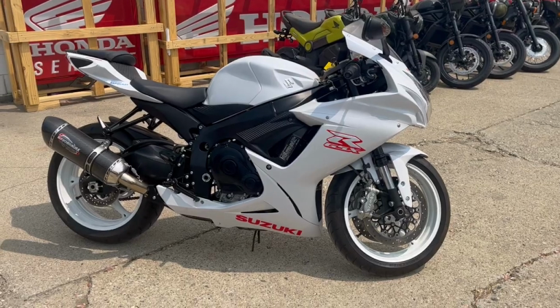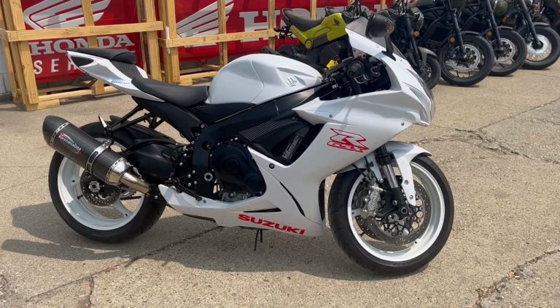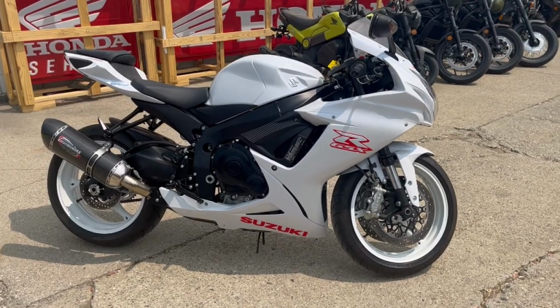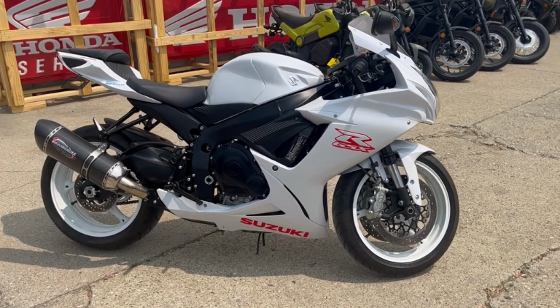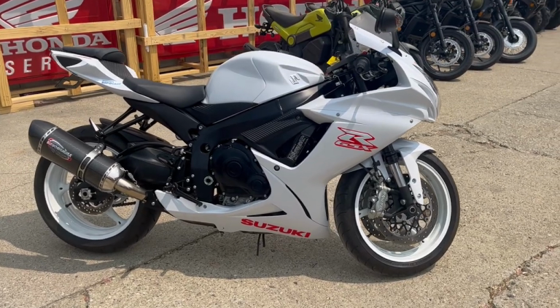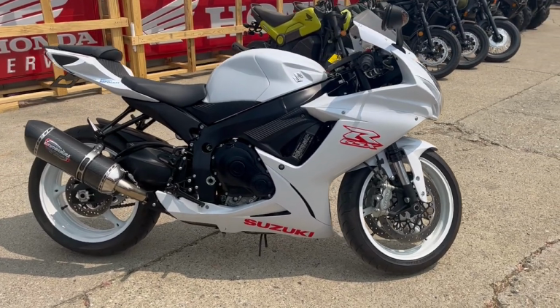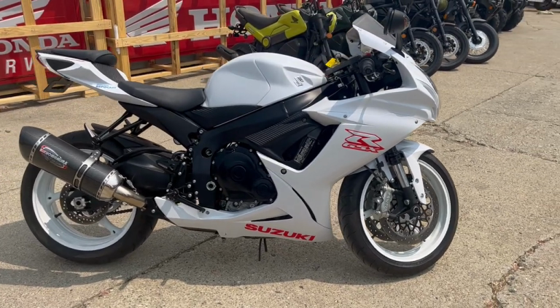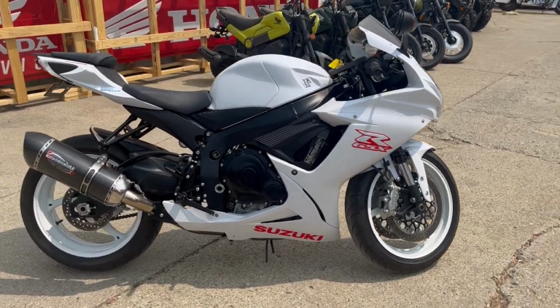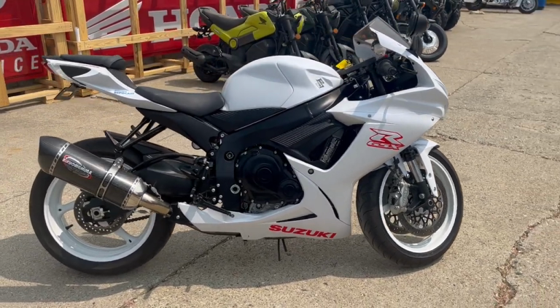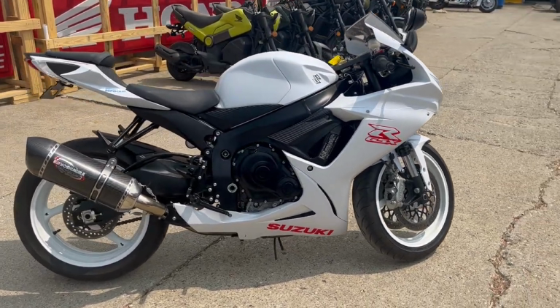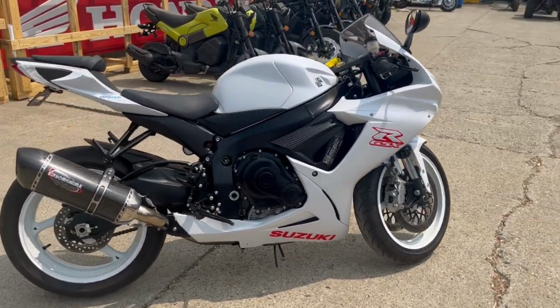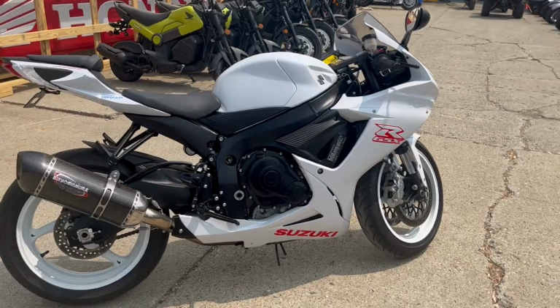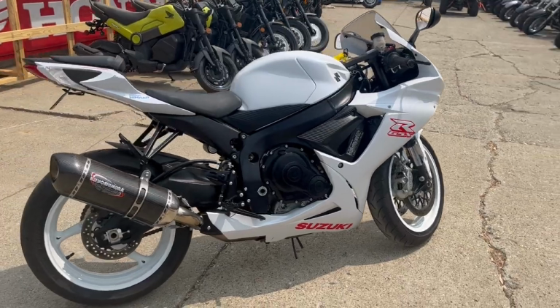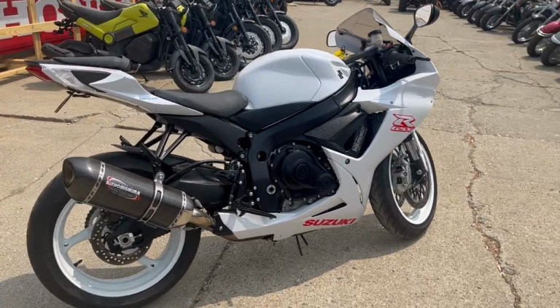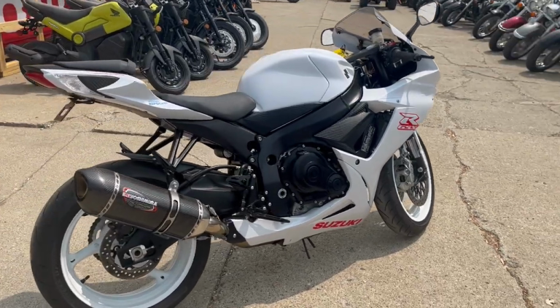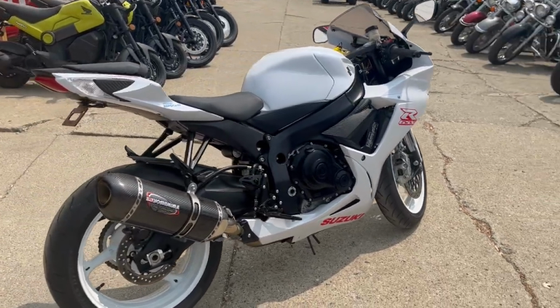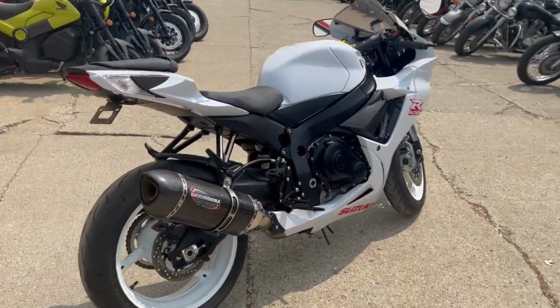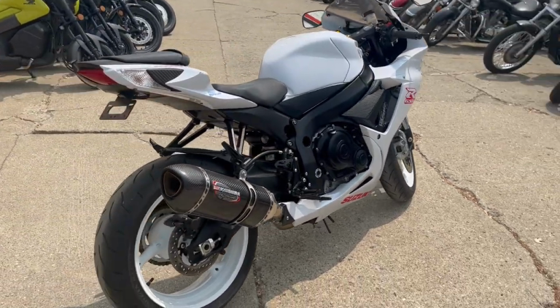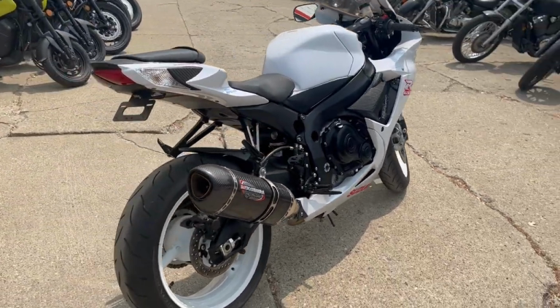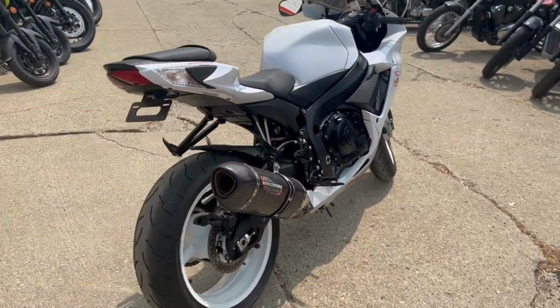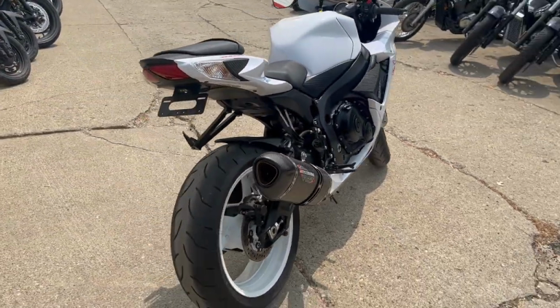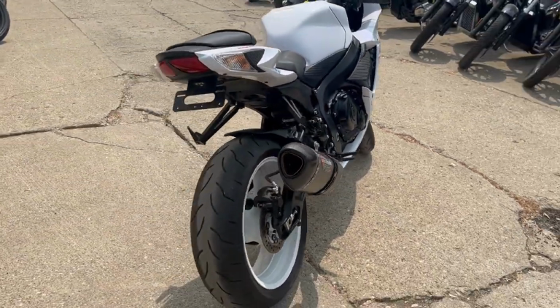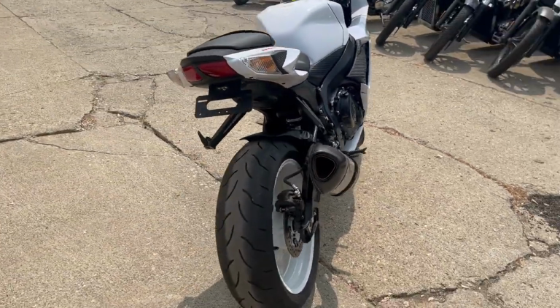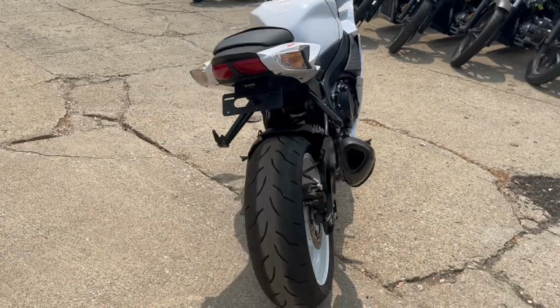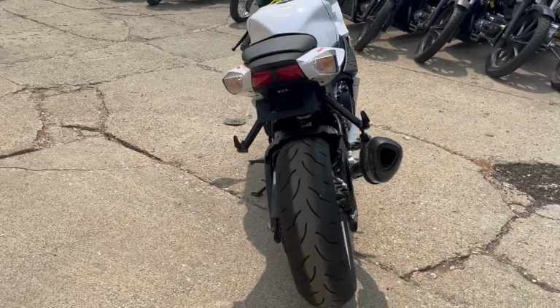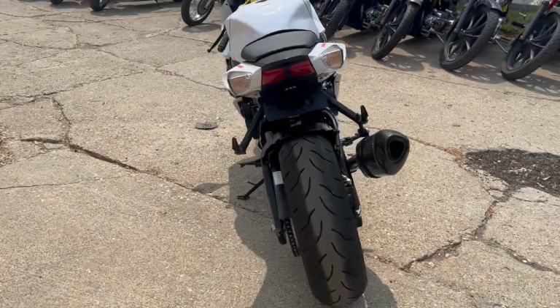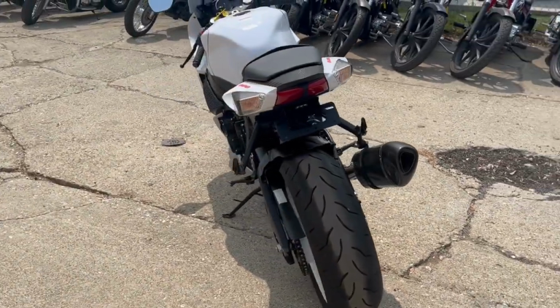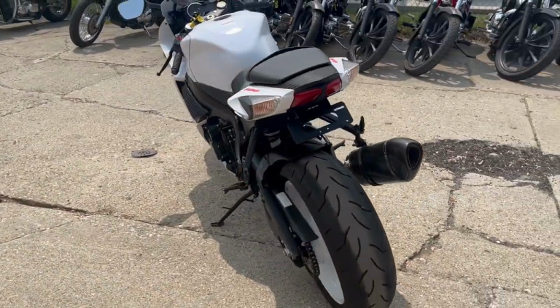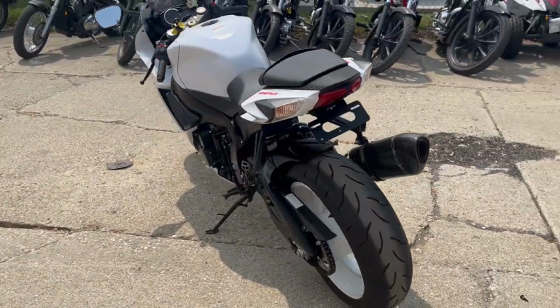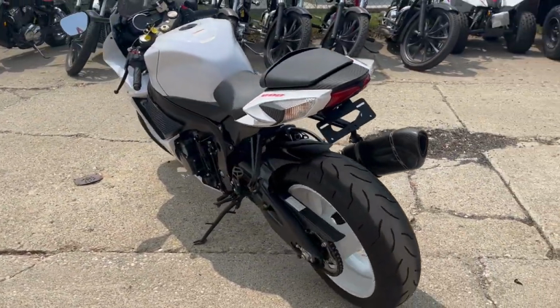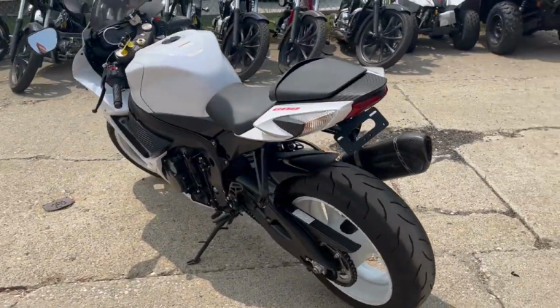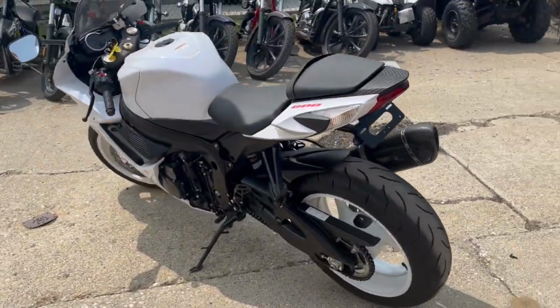Hey guys, how are we doing today? It's Approval Power Sports doing some videos on a used sport bike we just got. It's a 2020 Suzuki GSXR 600 — this thing has low miles, 1,717 miles. It's a good looking bike.